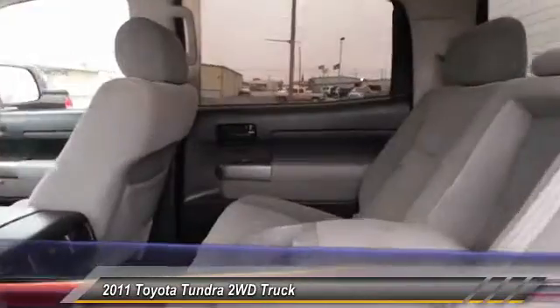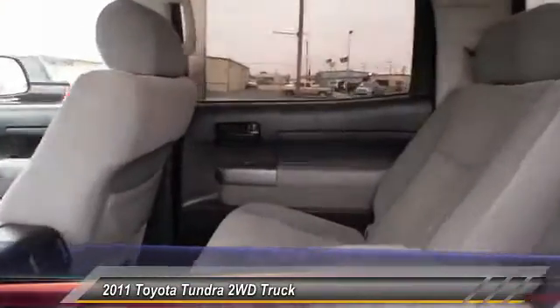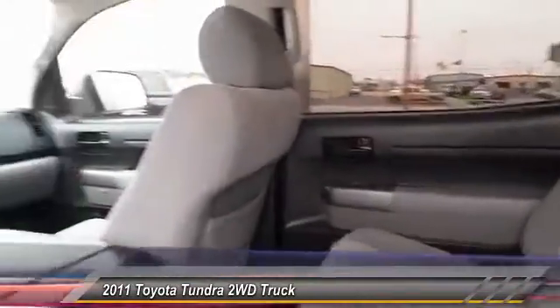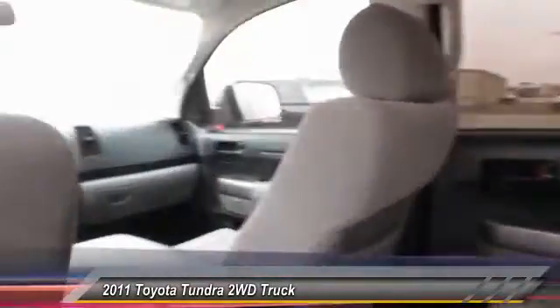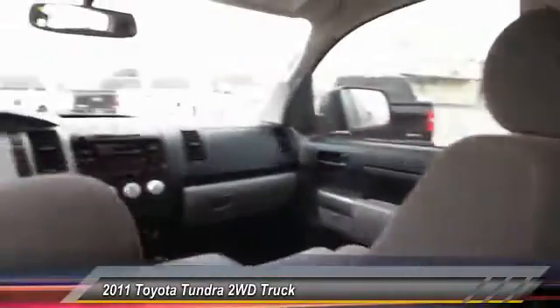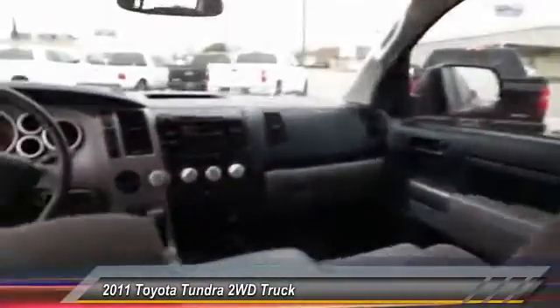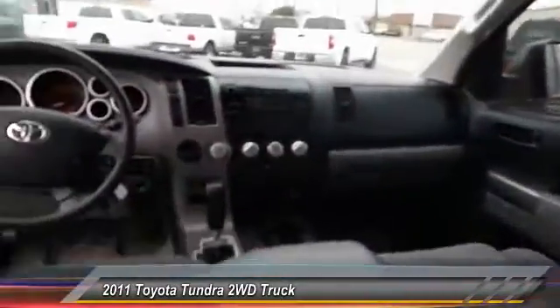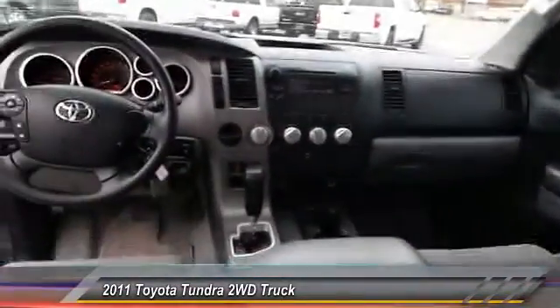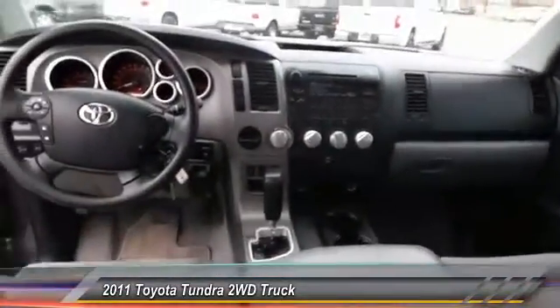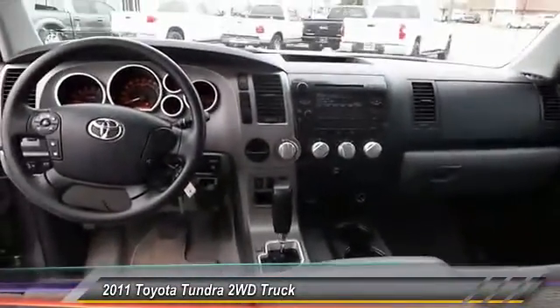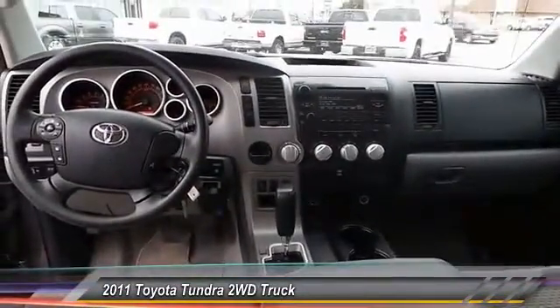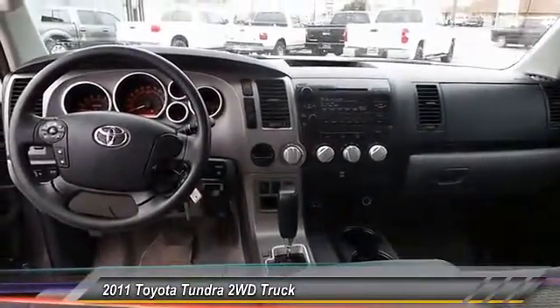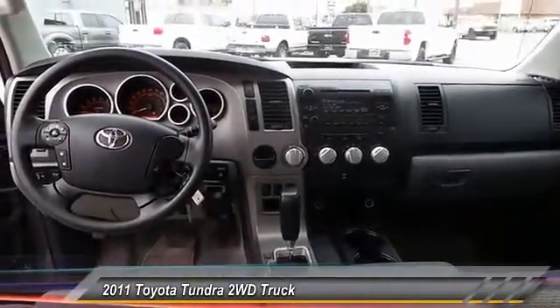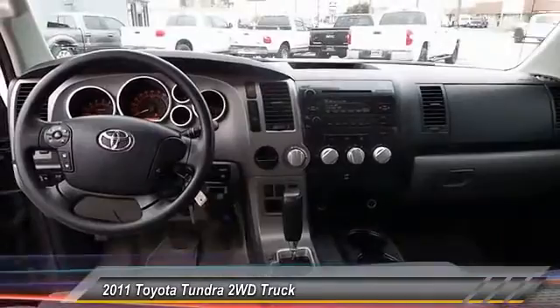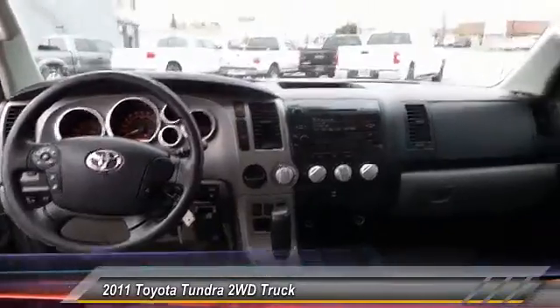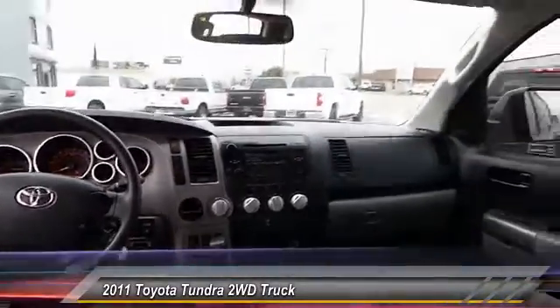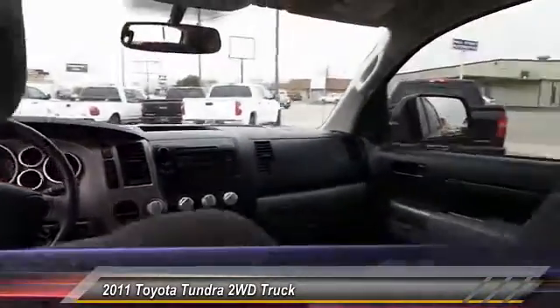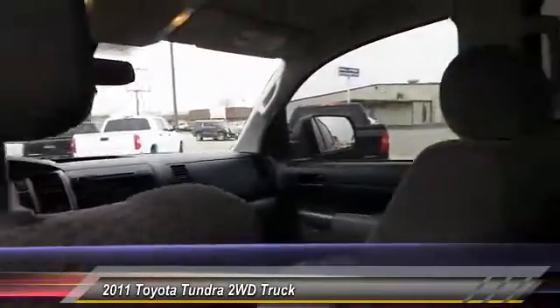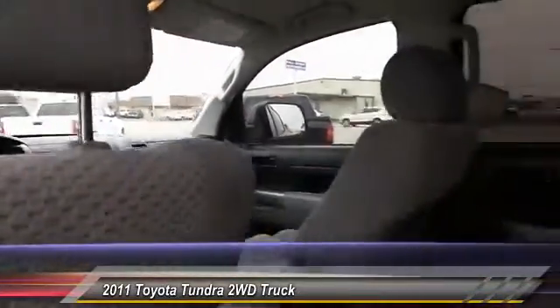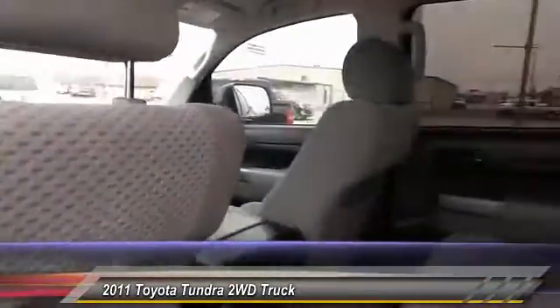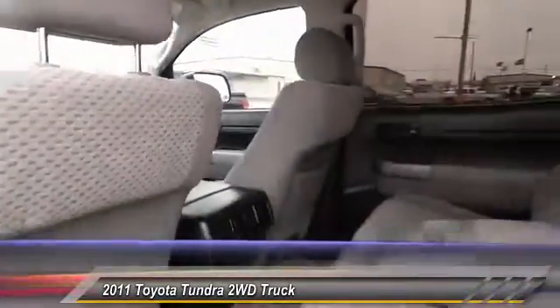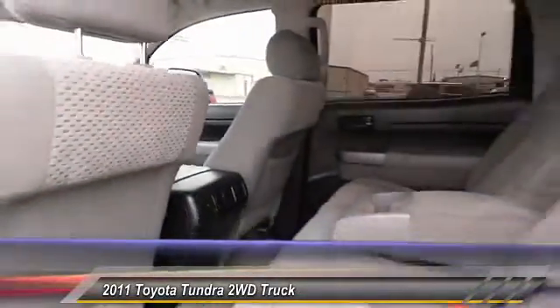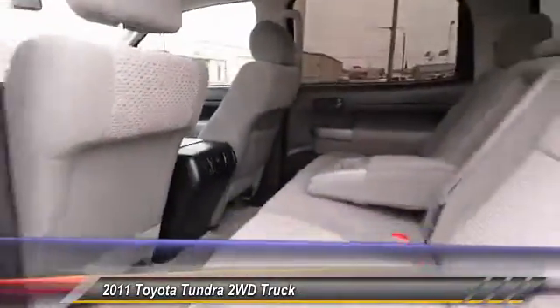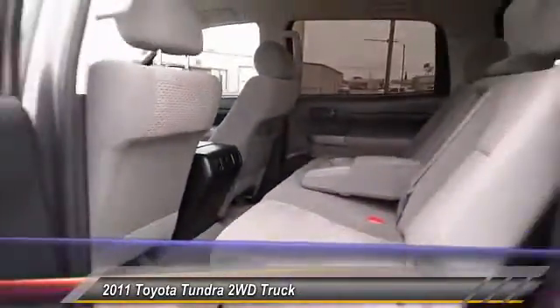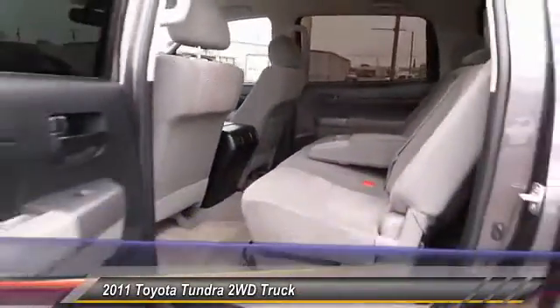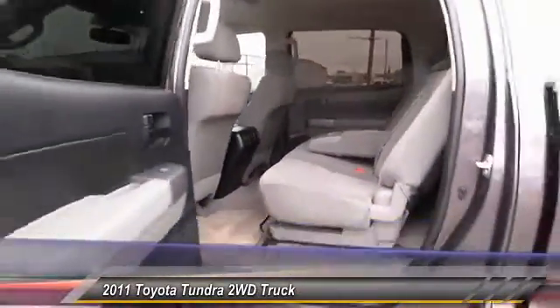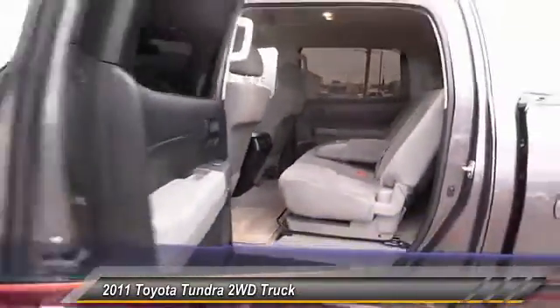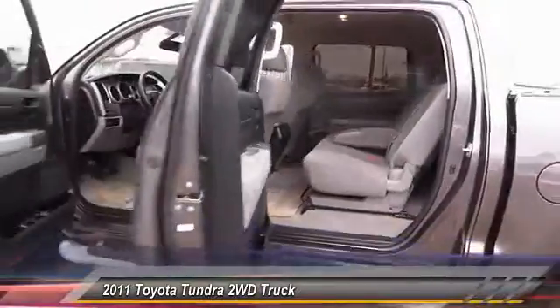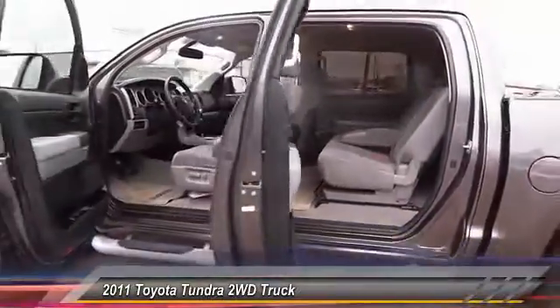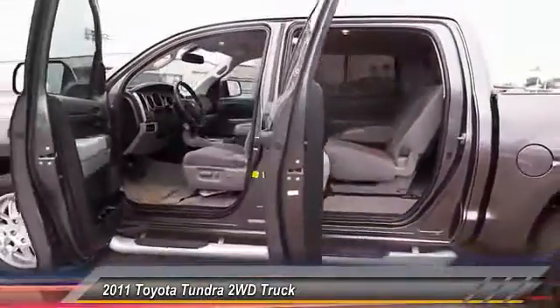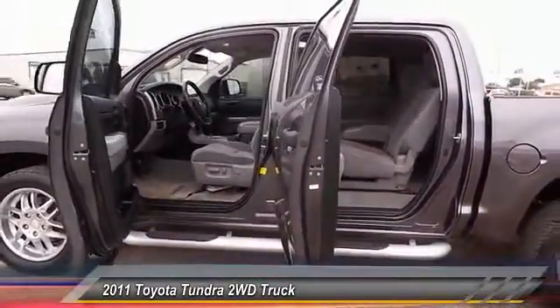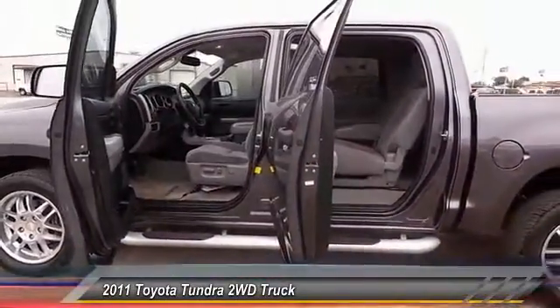Keyless entry, traction control, Bluetooth, power steering, cruise control, automatic stability control, AM-FM stereo radio, power locks, CD player, power windows.